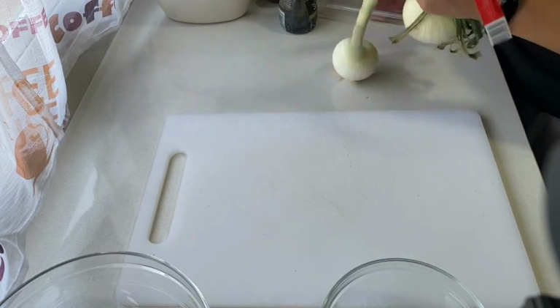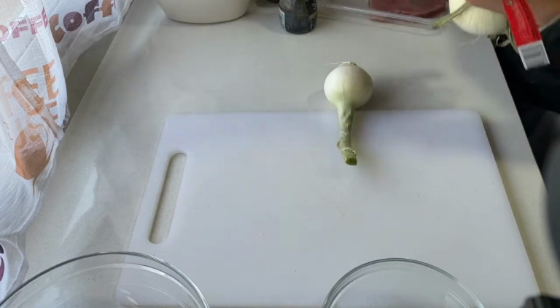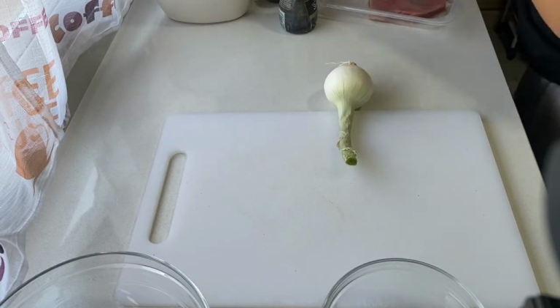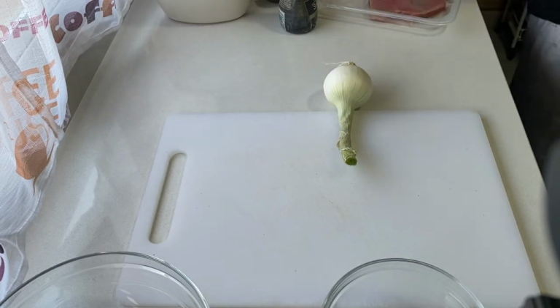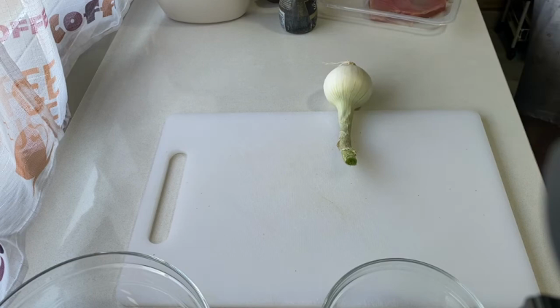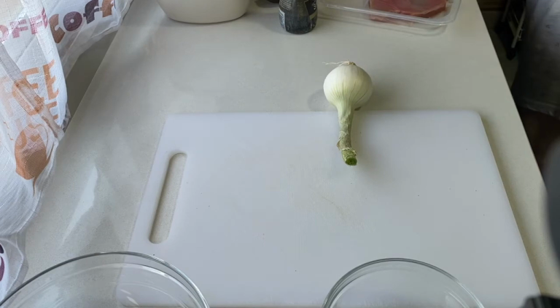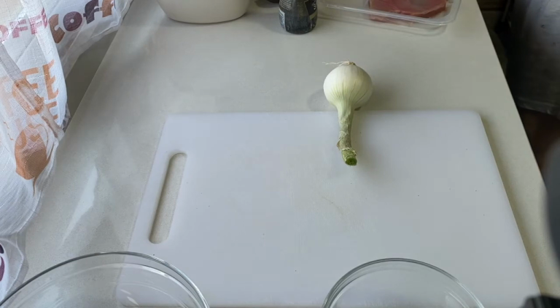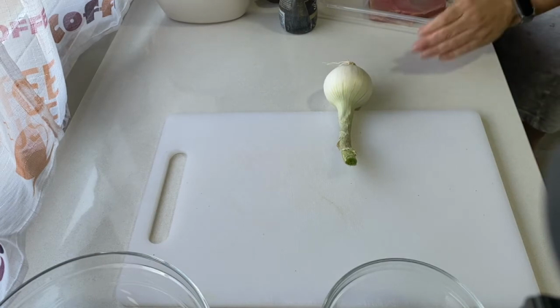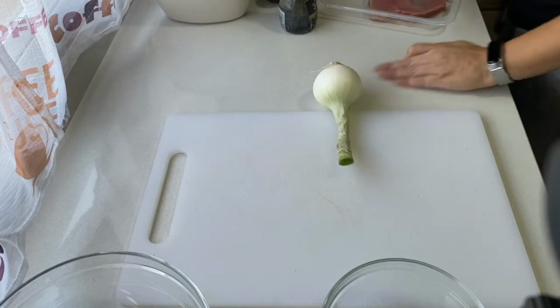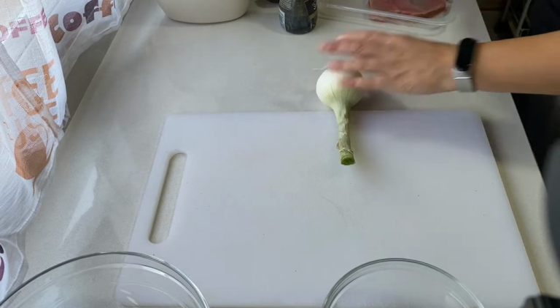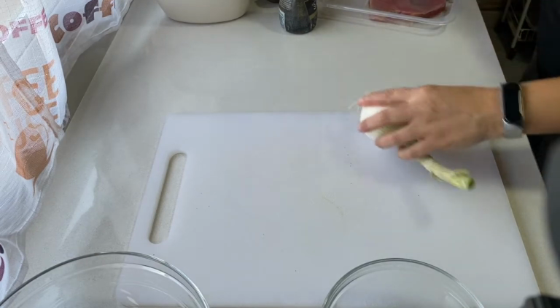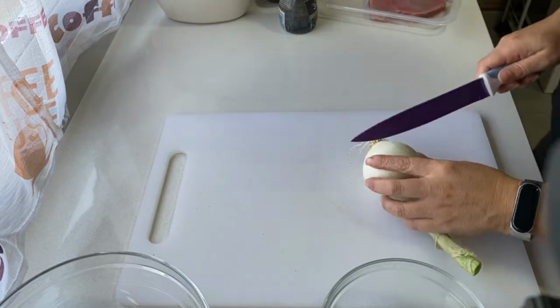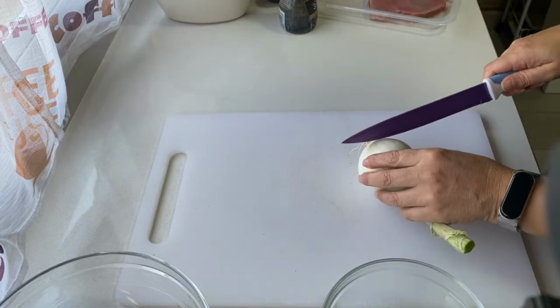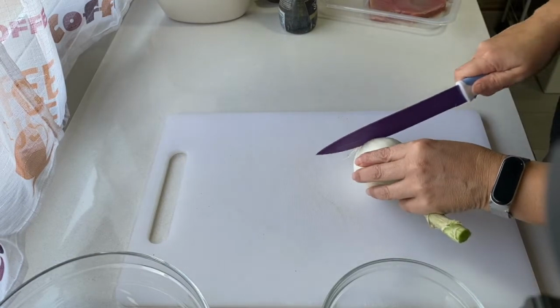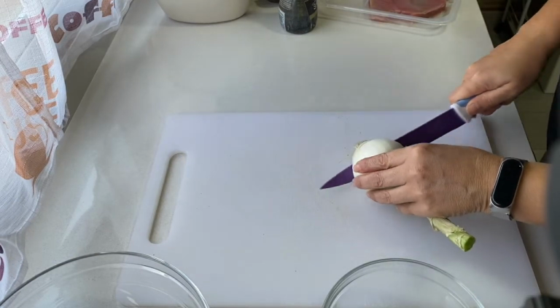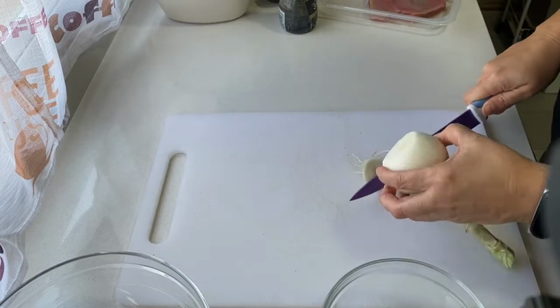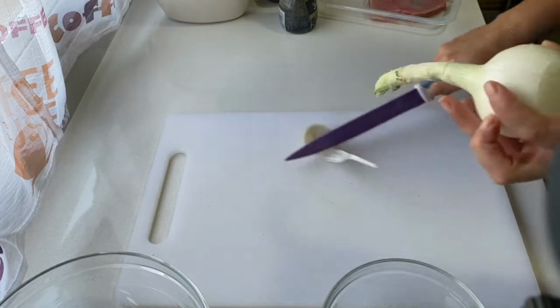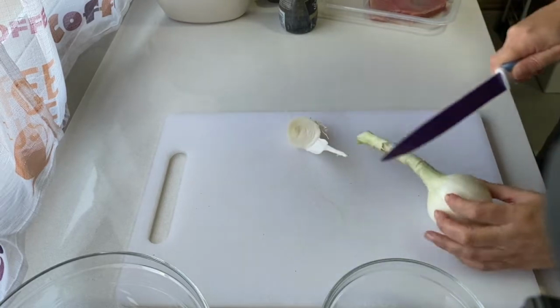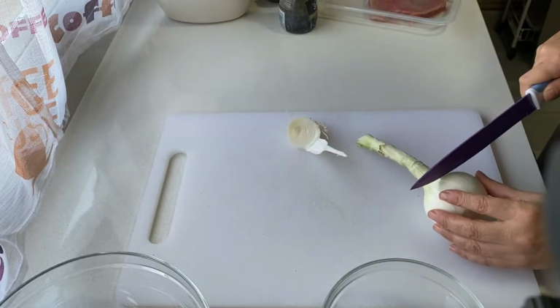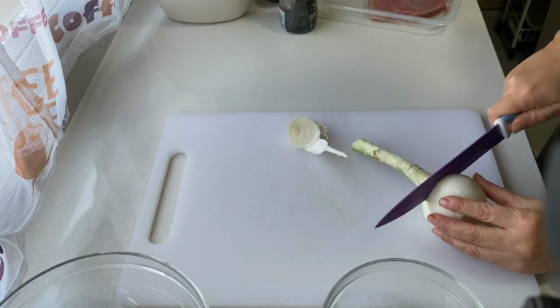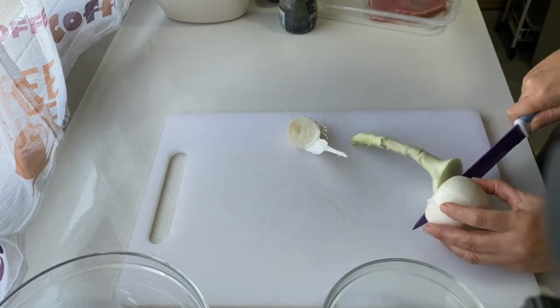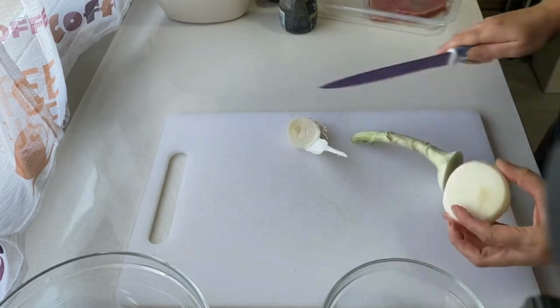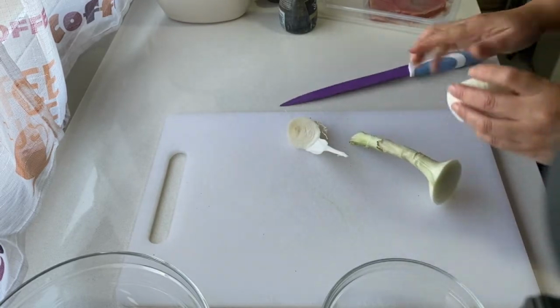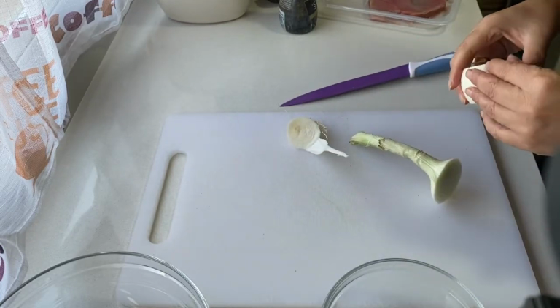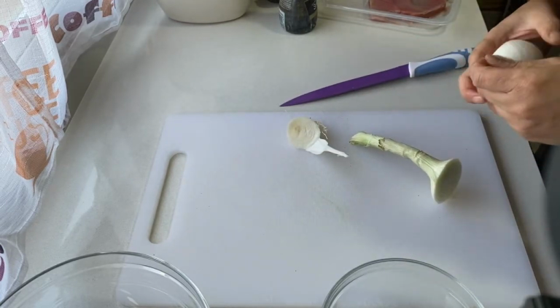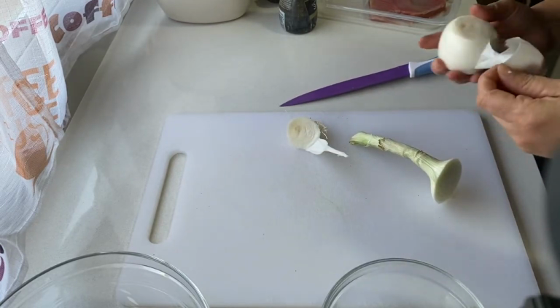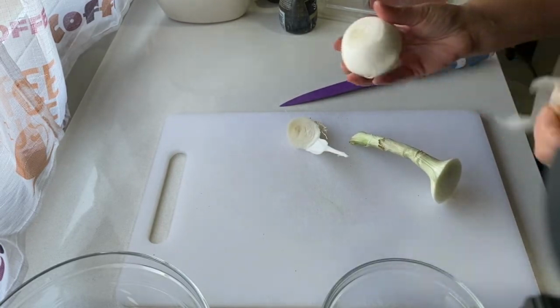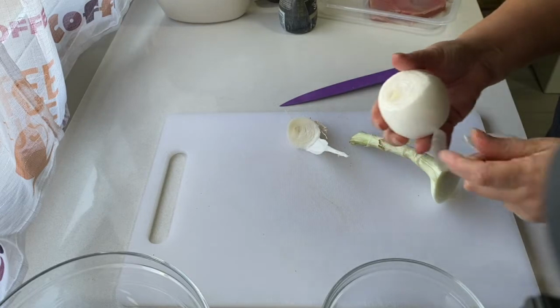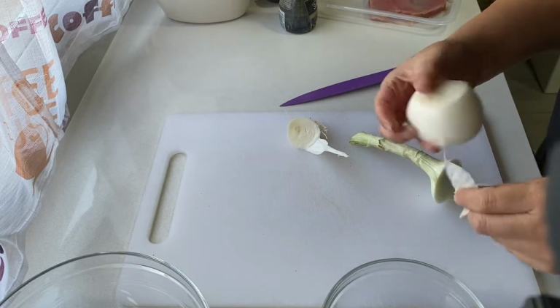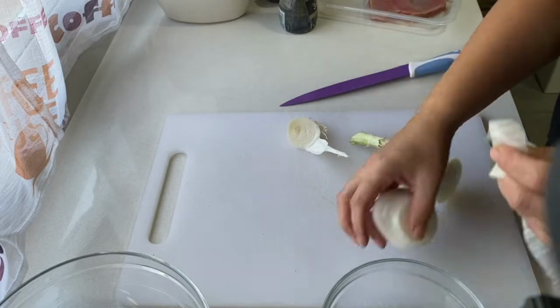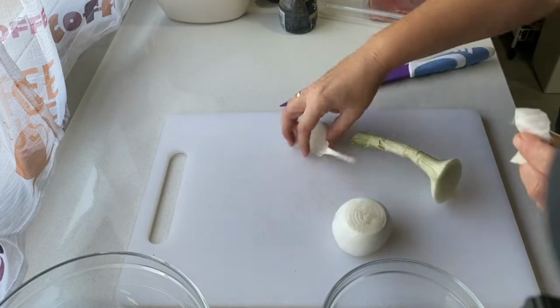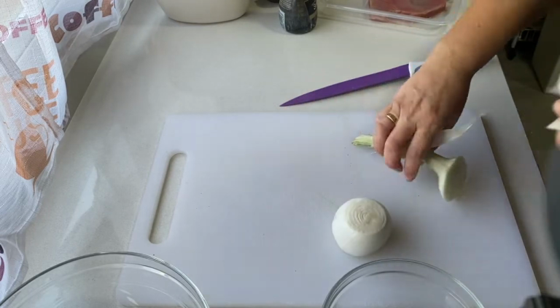¡Buenos días guapís! Hoy vamos a hacer un rico tartar de atún con aguacate. Un plato súper nutritivo porque te permite comer el pescado con toda la garantía de que tiene todos sus nutrientes.